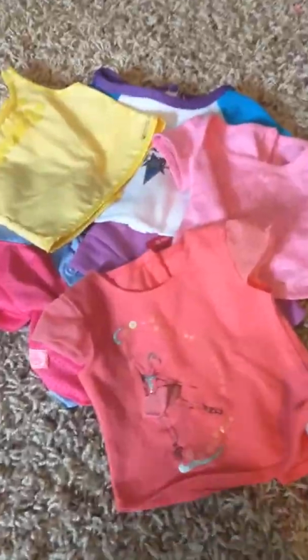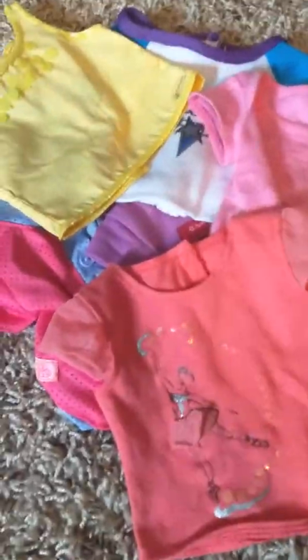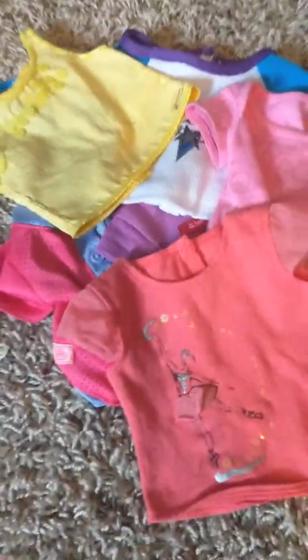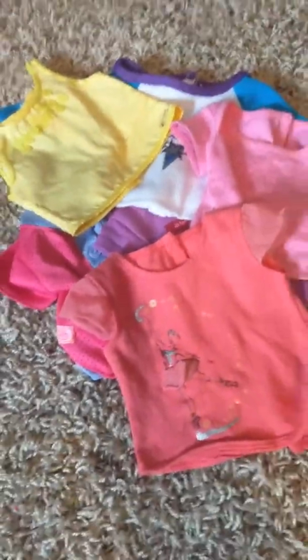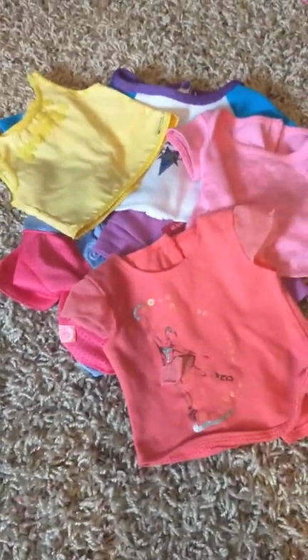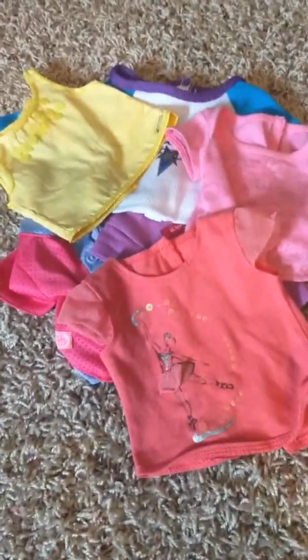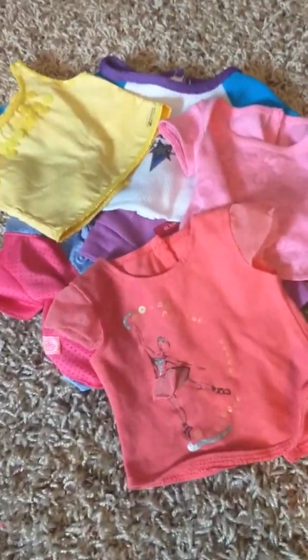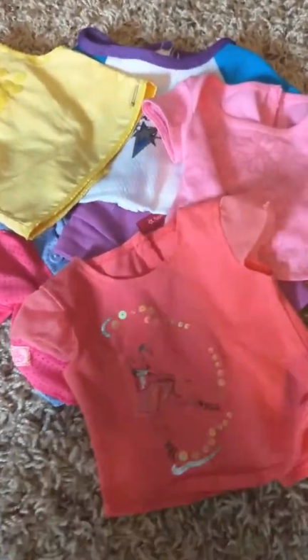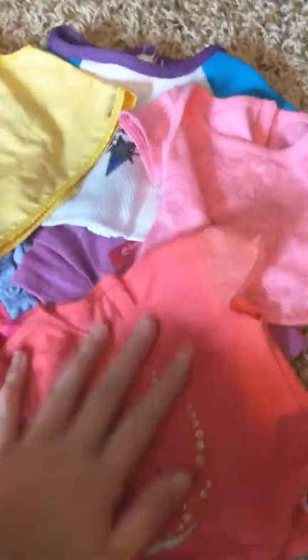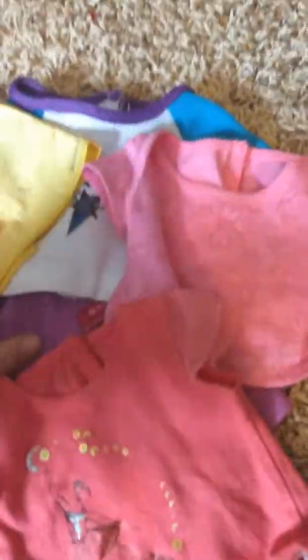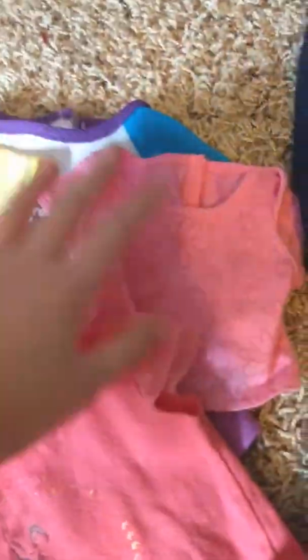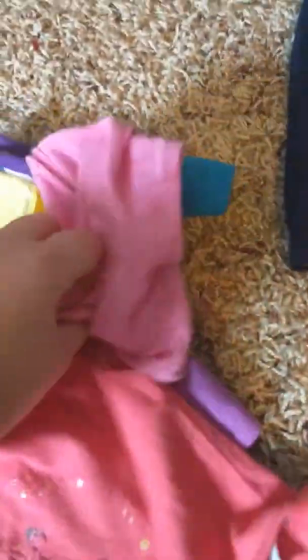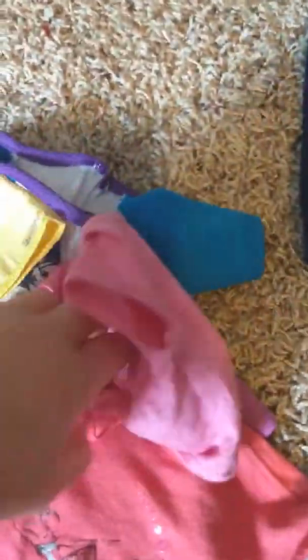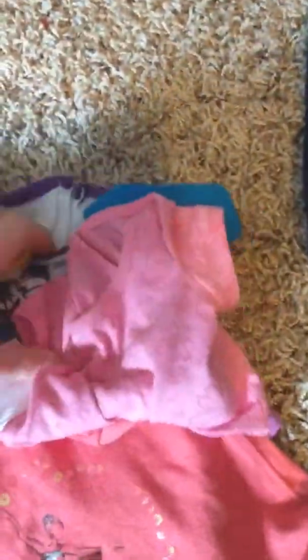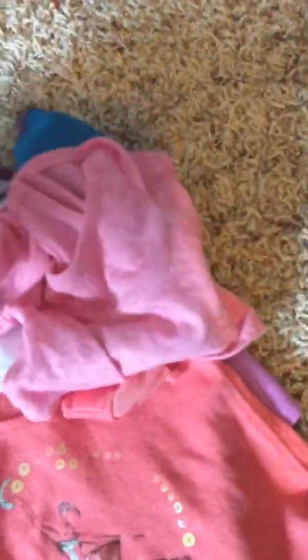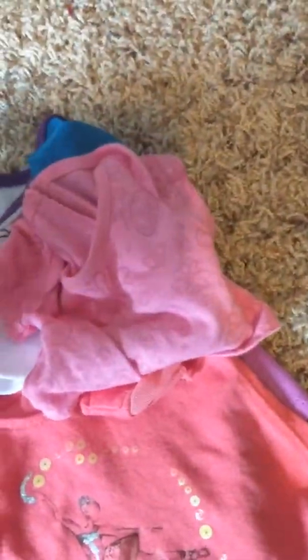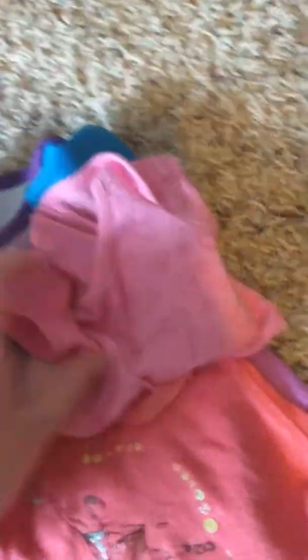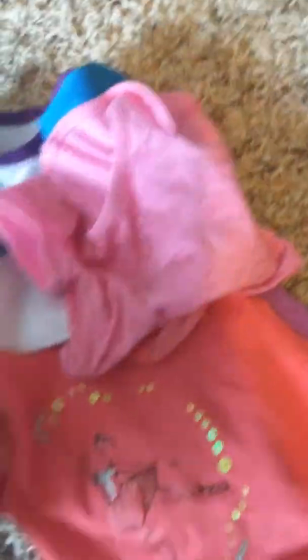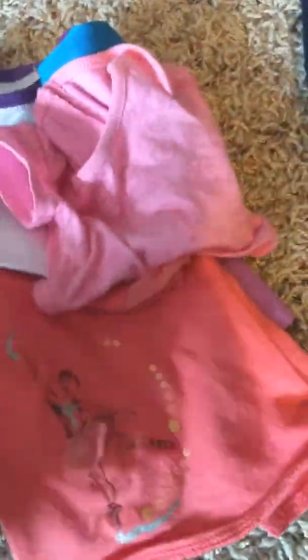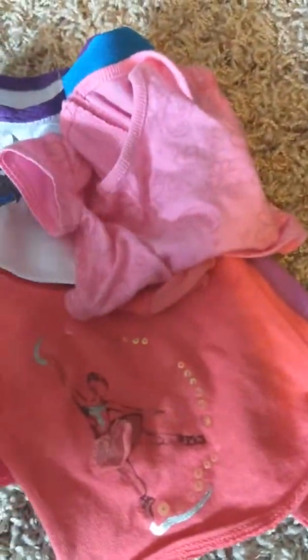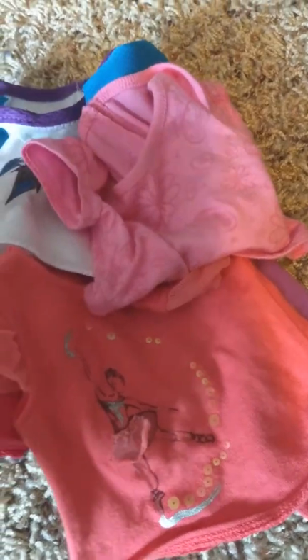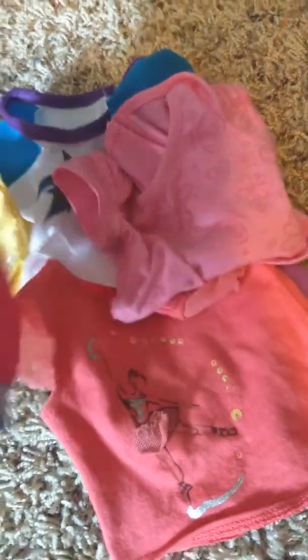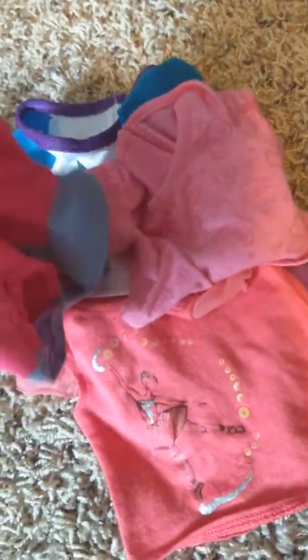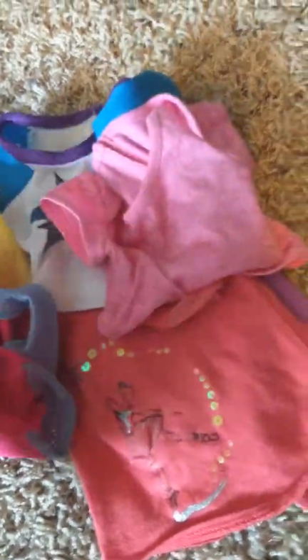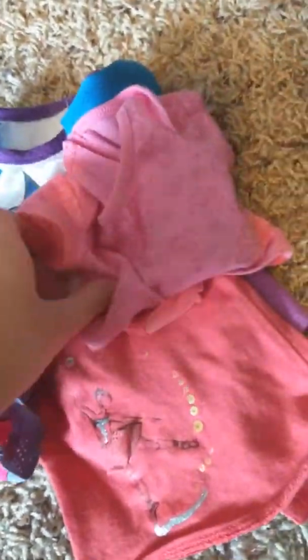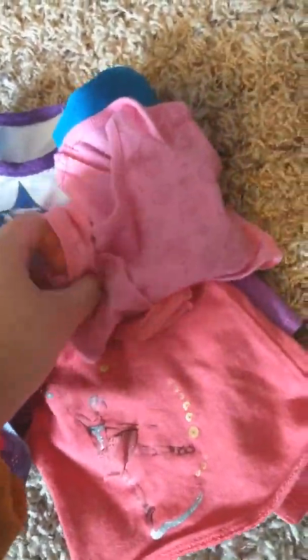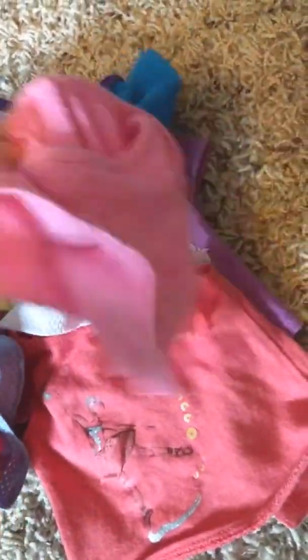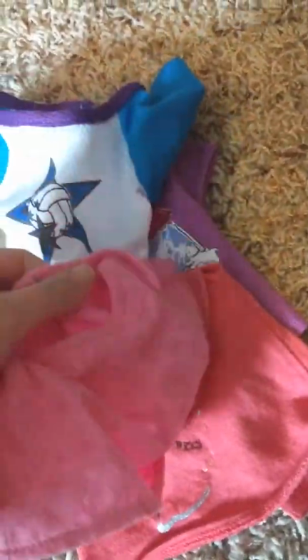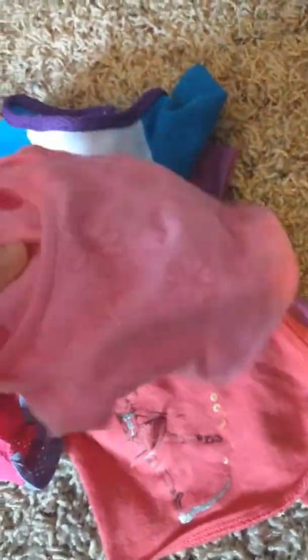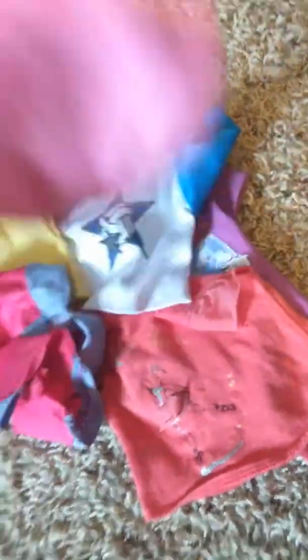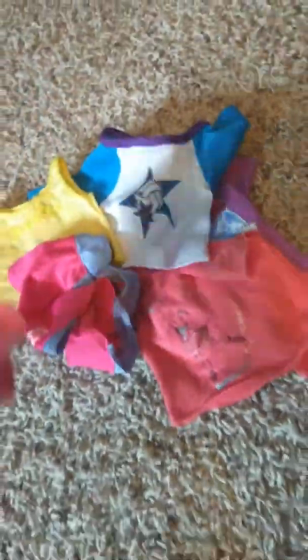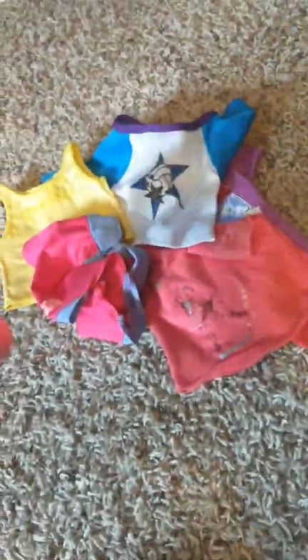So over here I have my shirts, so now I'm going to start. I think I'm going to choose... I think I'm going to choose this one.